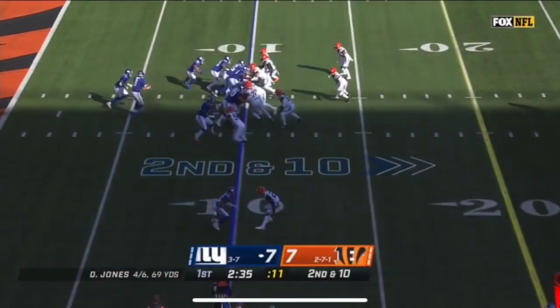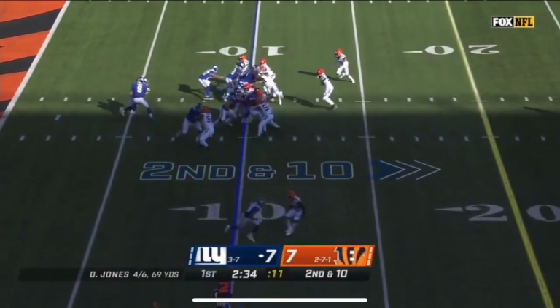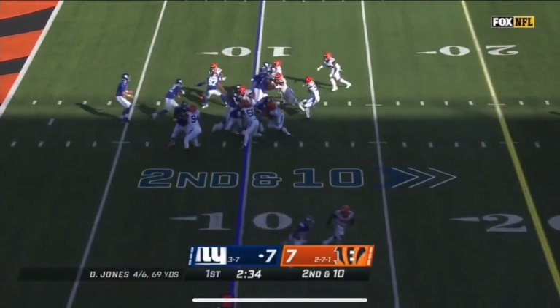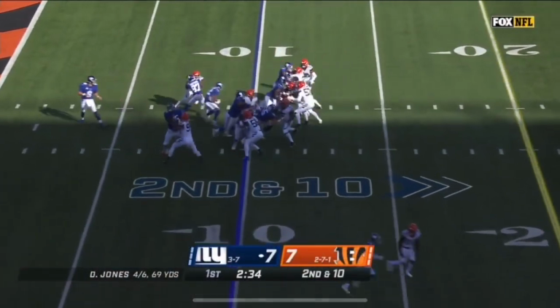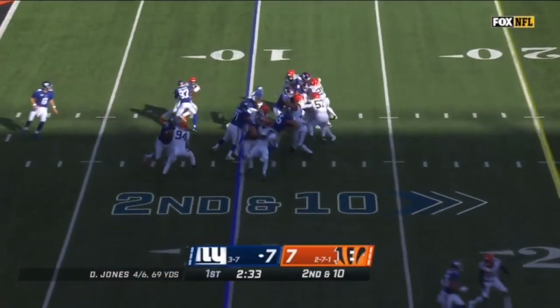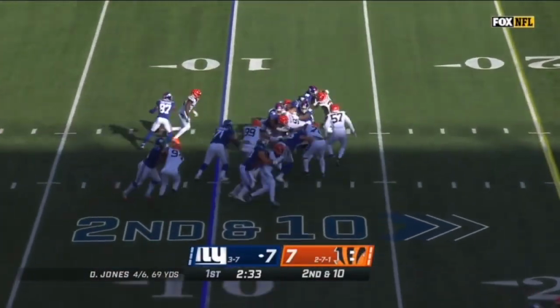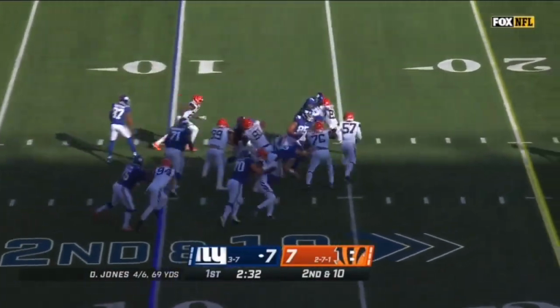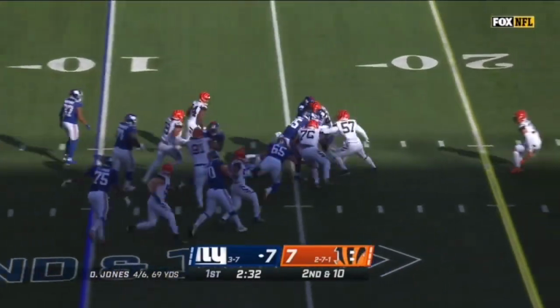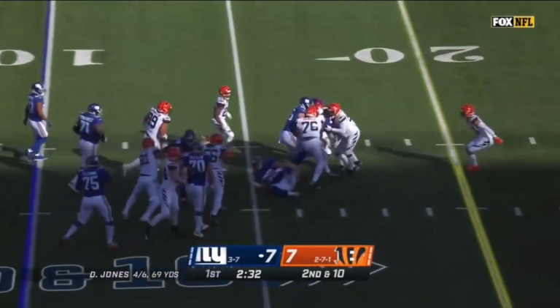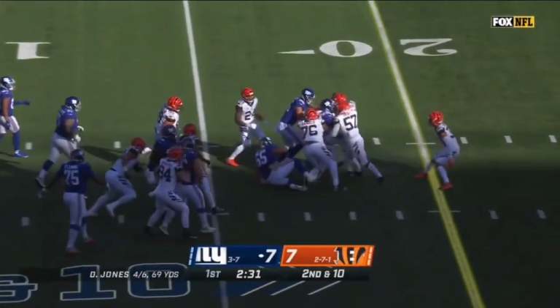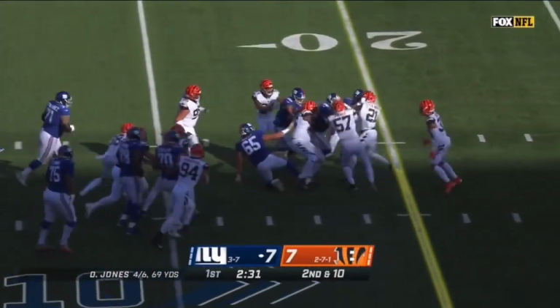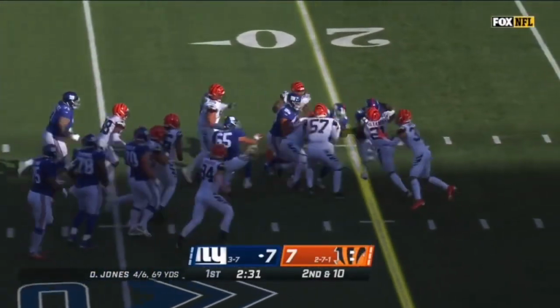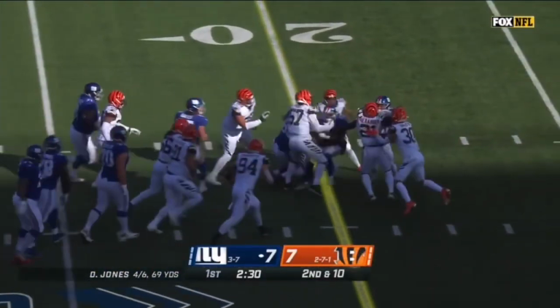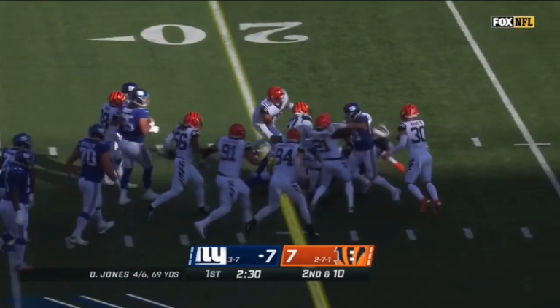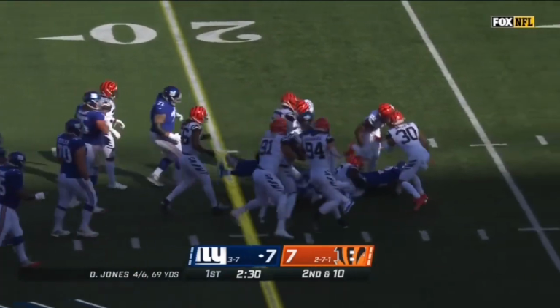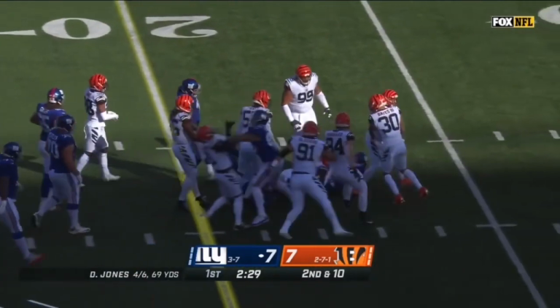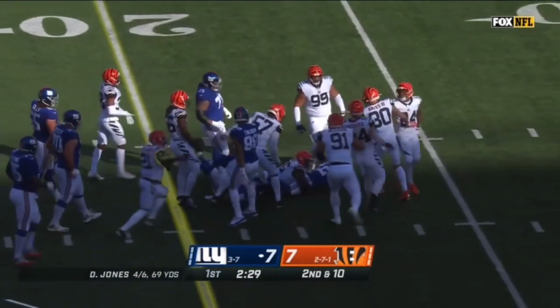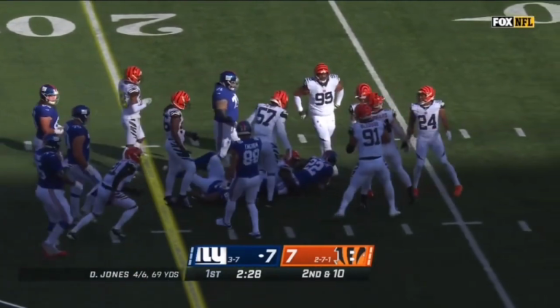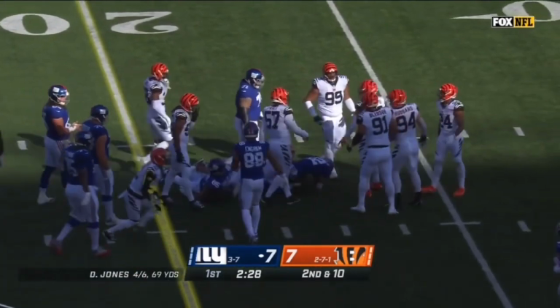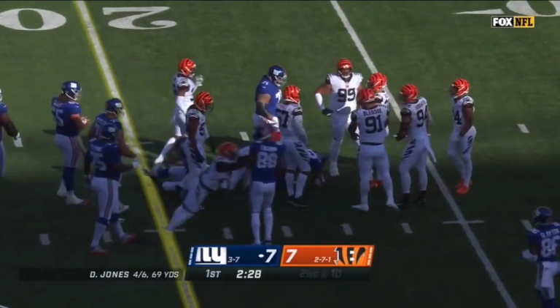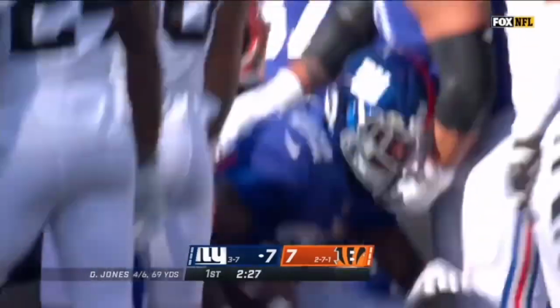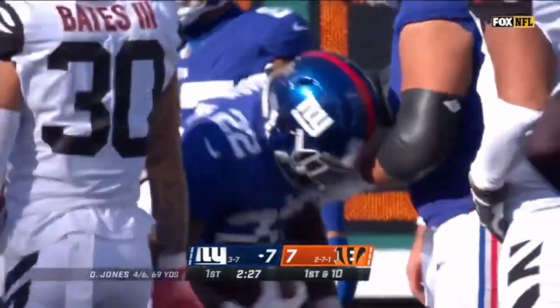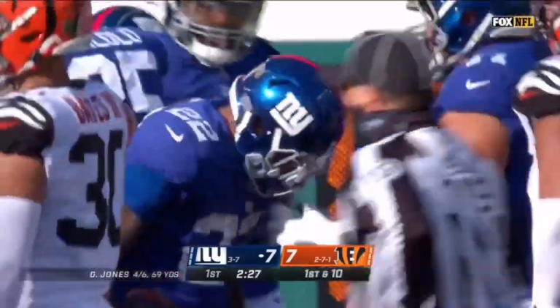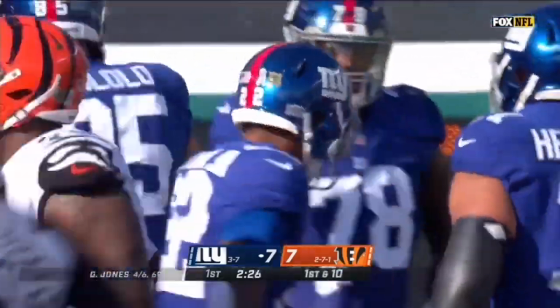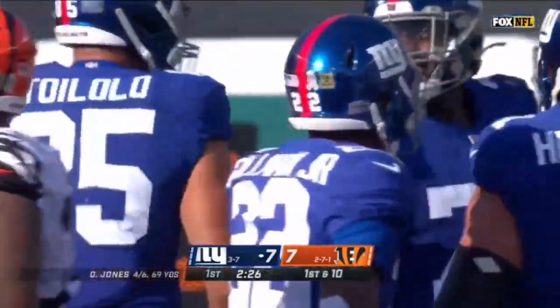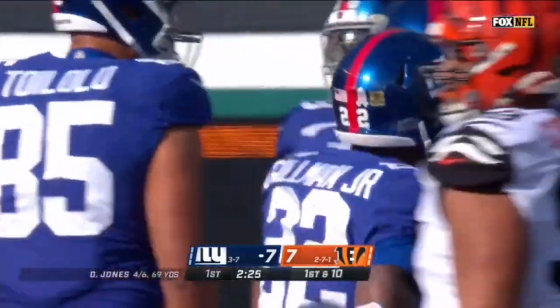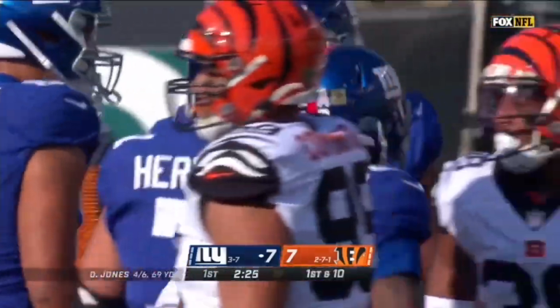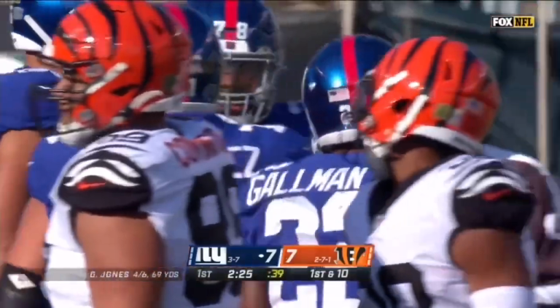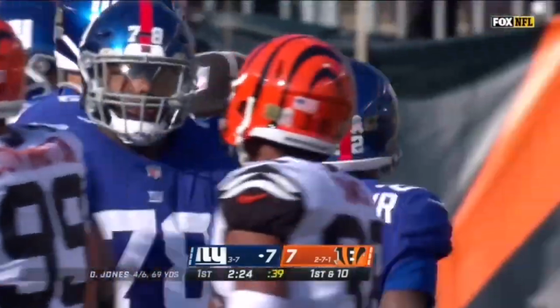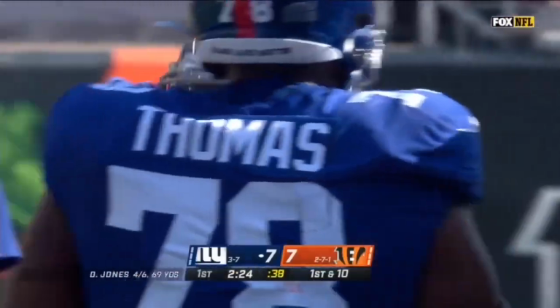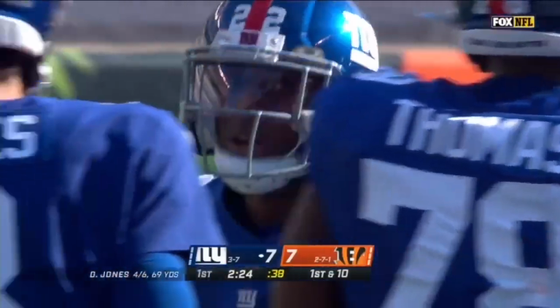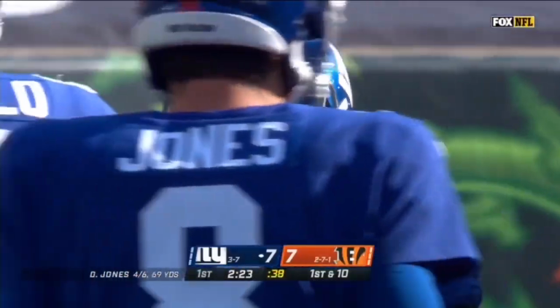From the 10-yard line, it's Goleman, and Goleman over the left side. Look at him ride the wing for a first down to the 23-yard line. Yards after contact for Wayne Goleman Jr.